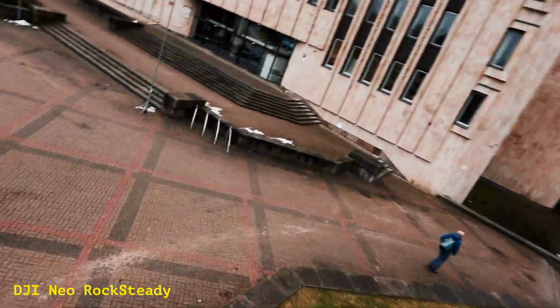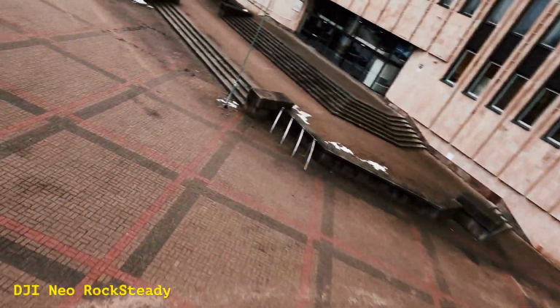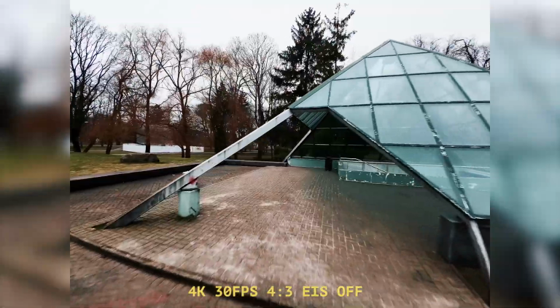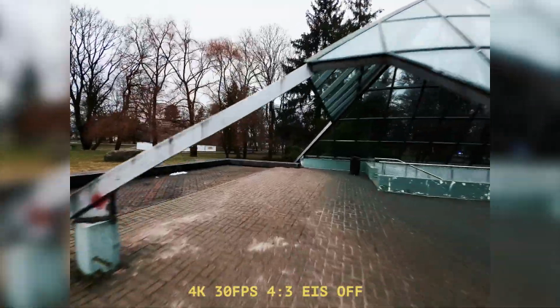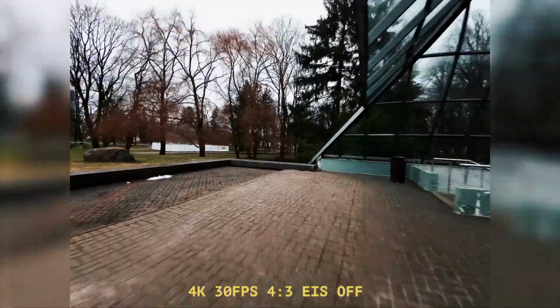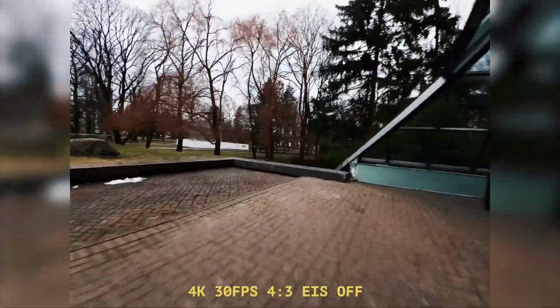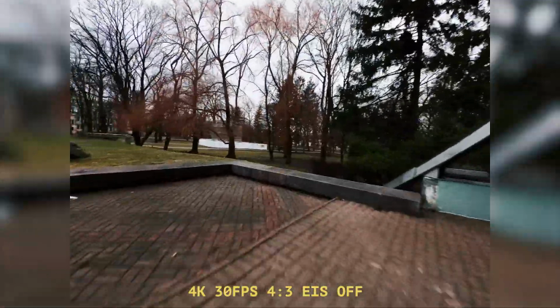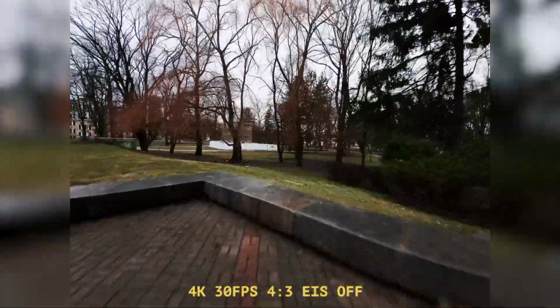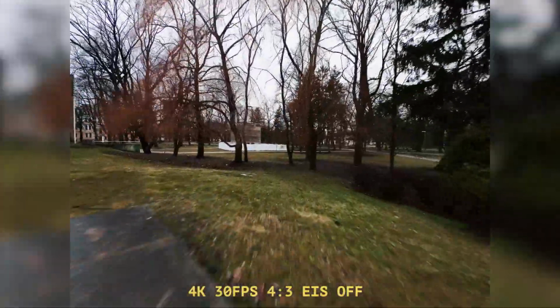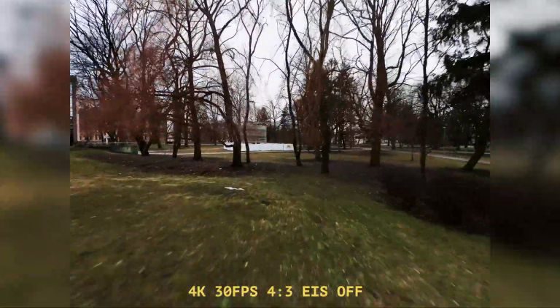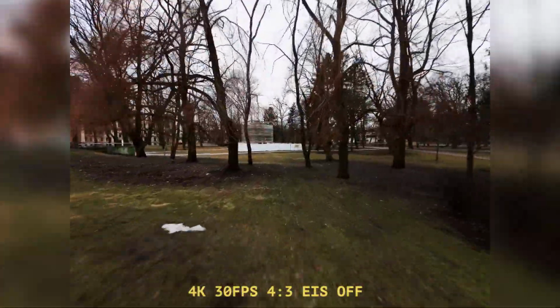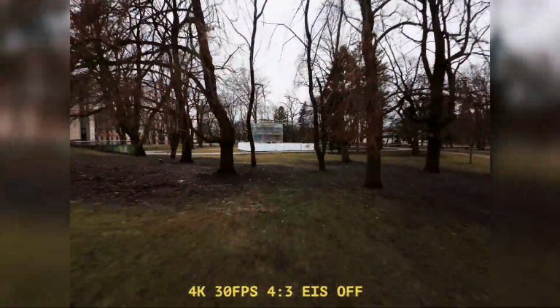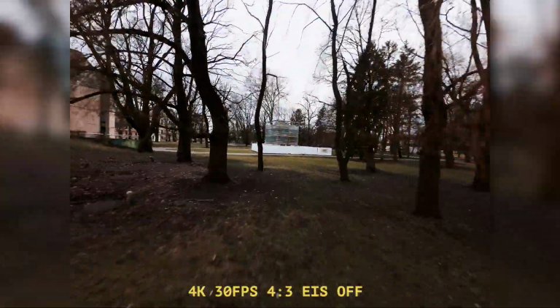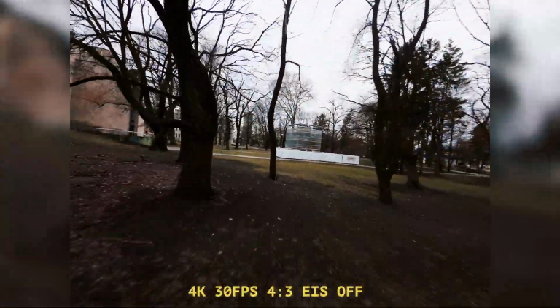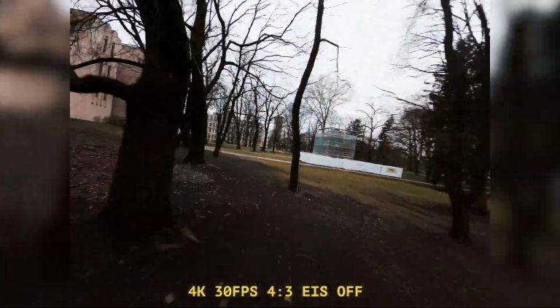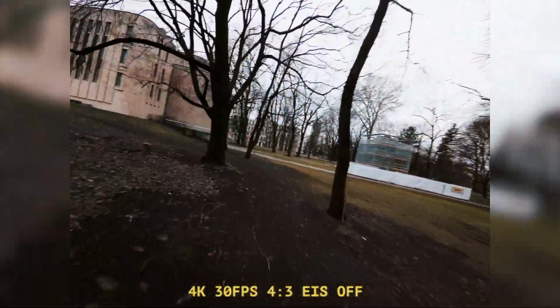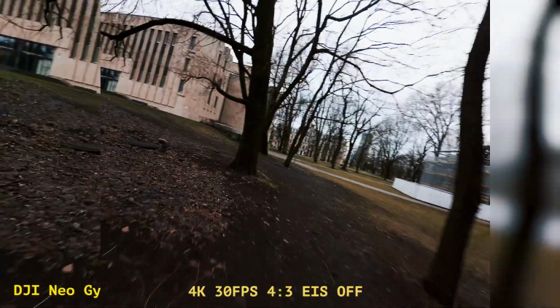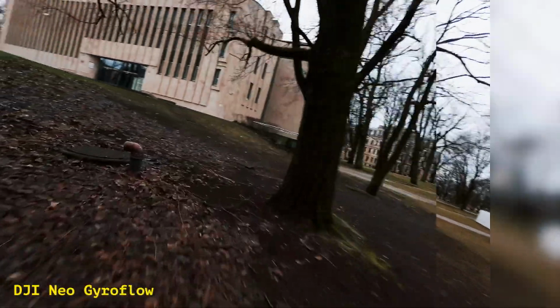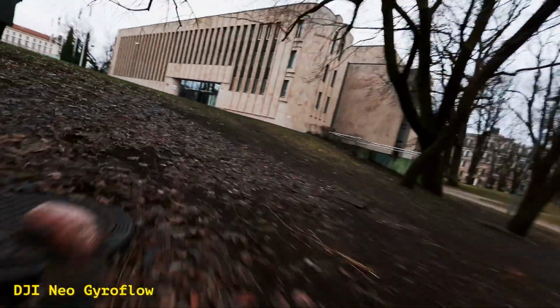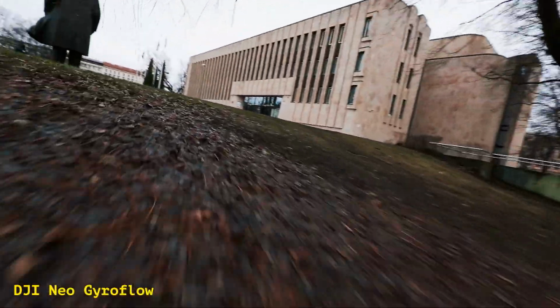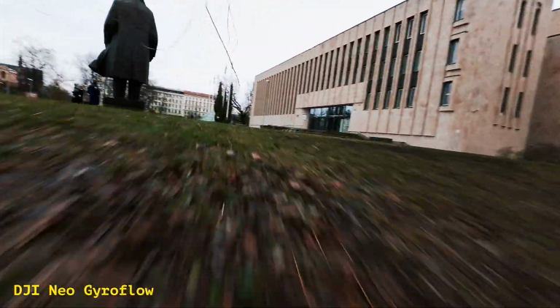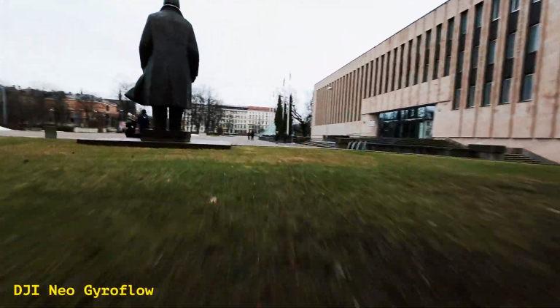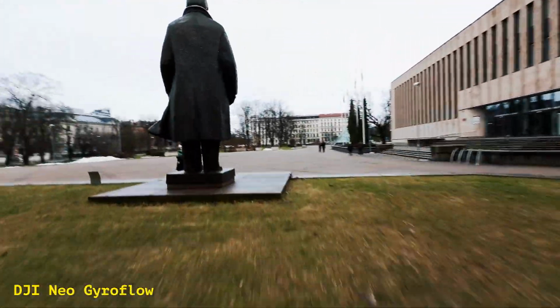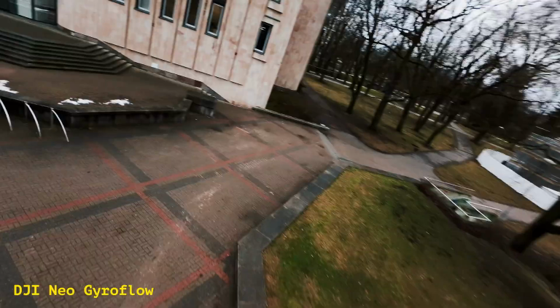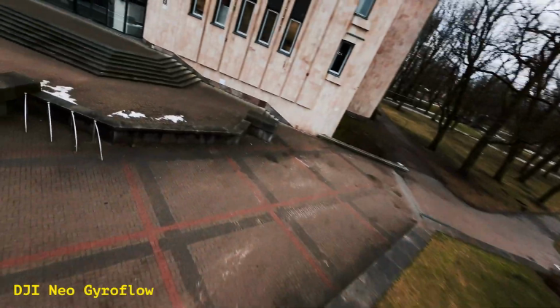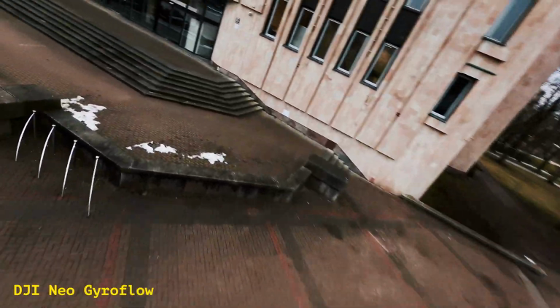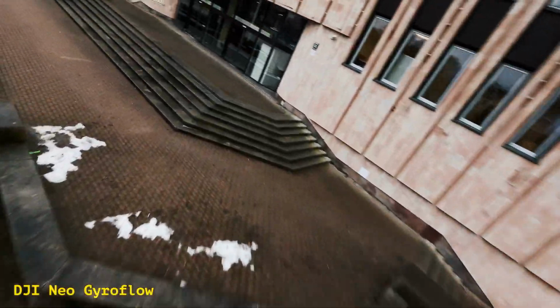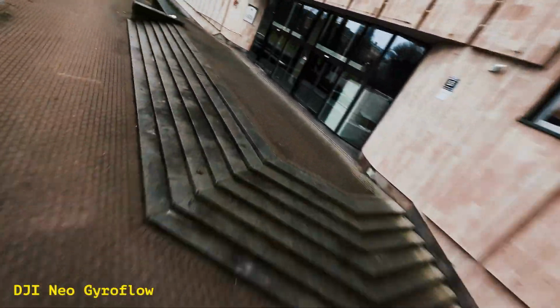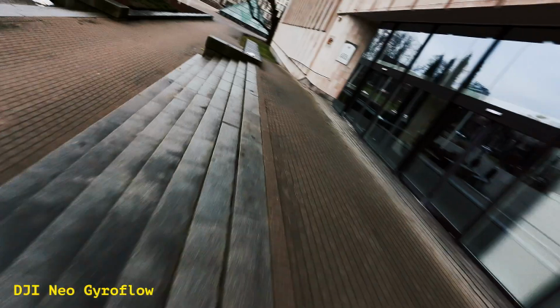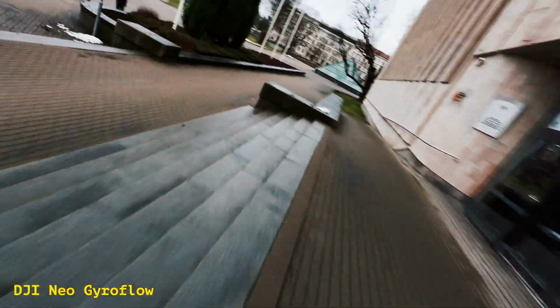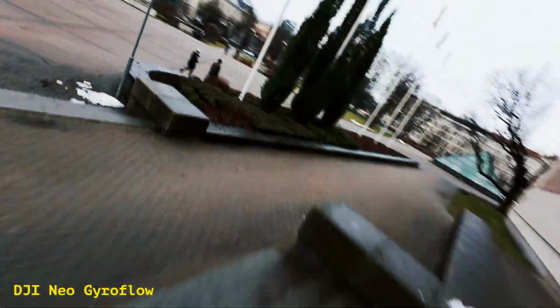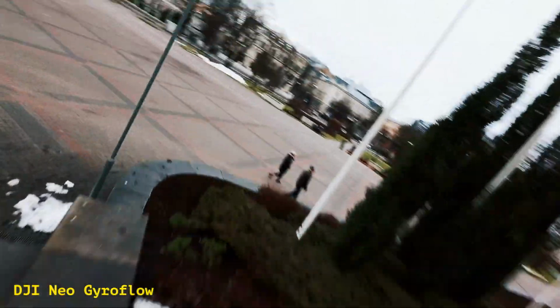Now let's talk about Gyroflow. For this, I flew the Neo in 4x3 mode with Rocksteady turned off so I could stabilize the footage in post. The difference is immediately noticeable — look at the wider field of view. The footage looks incredibly fluid.